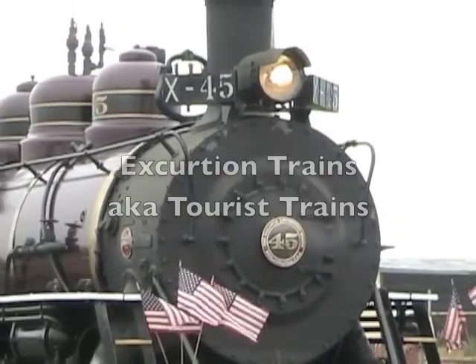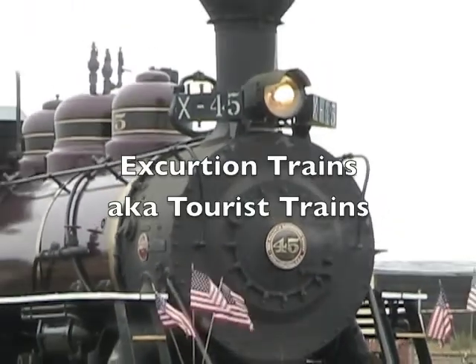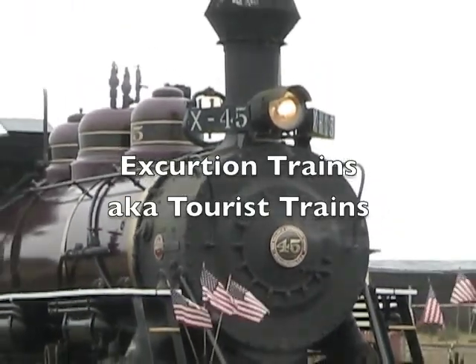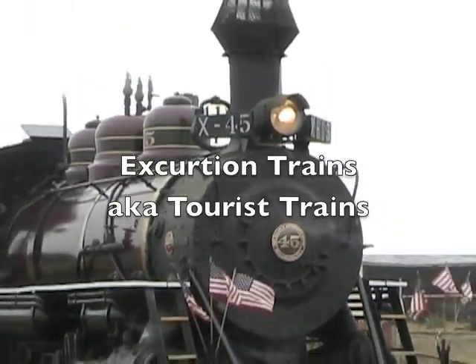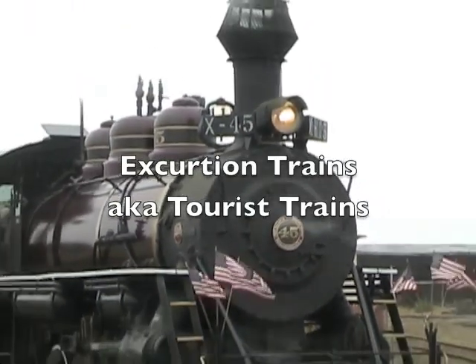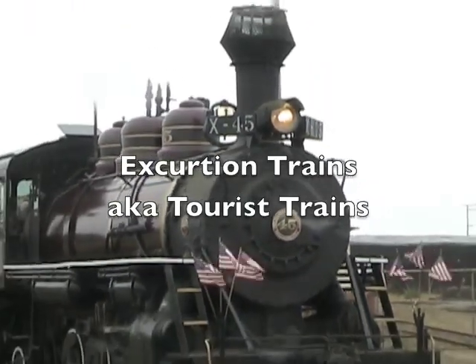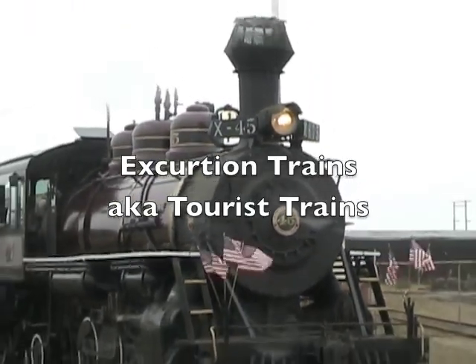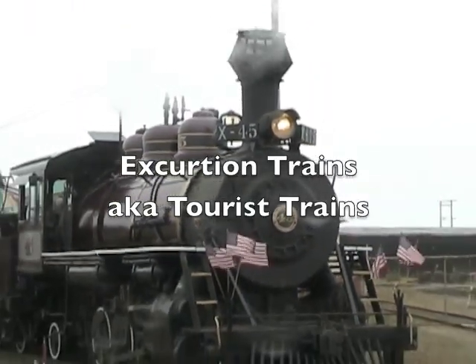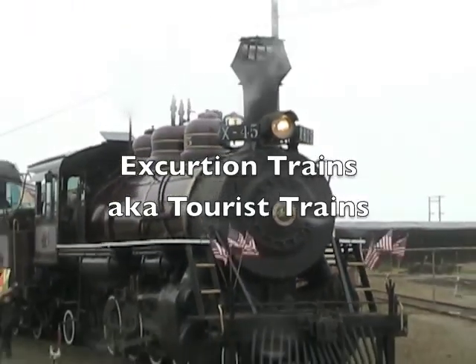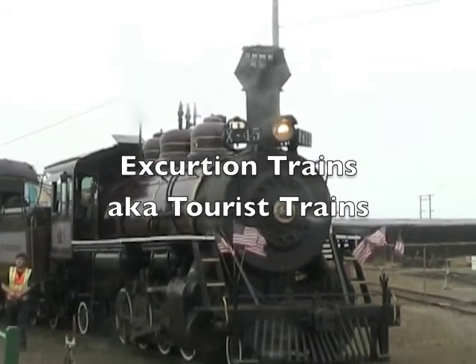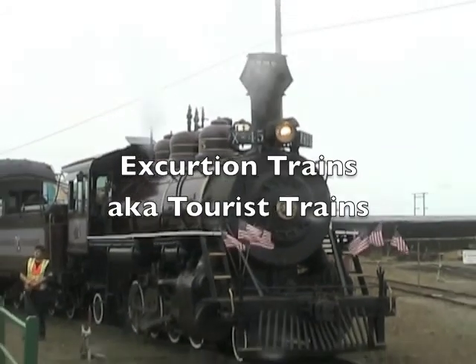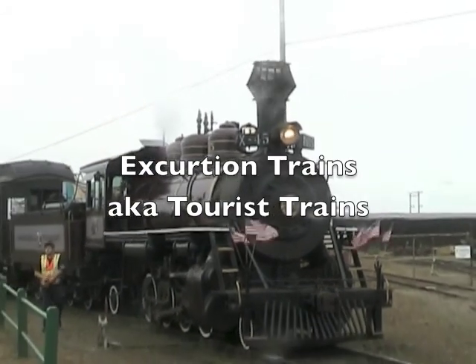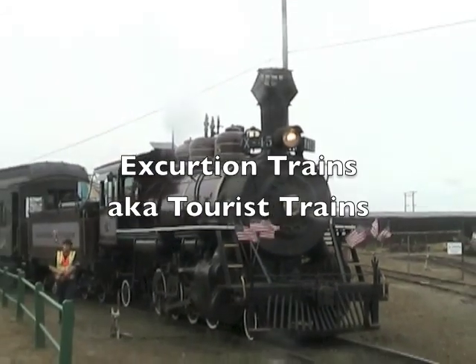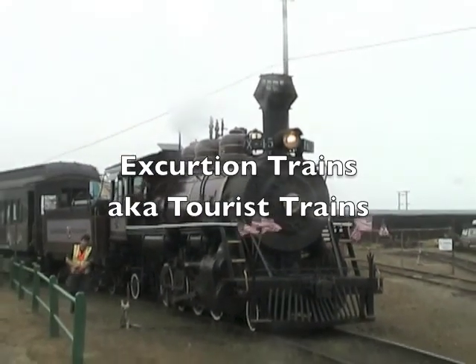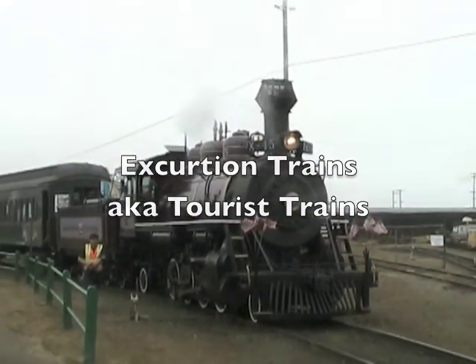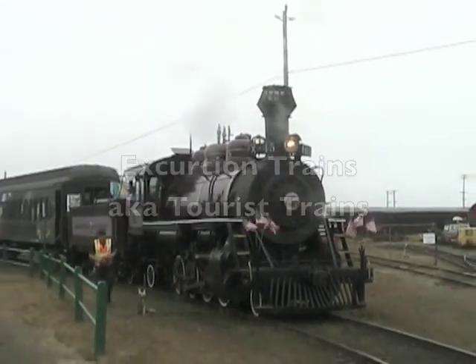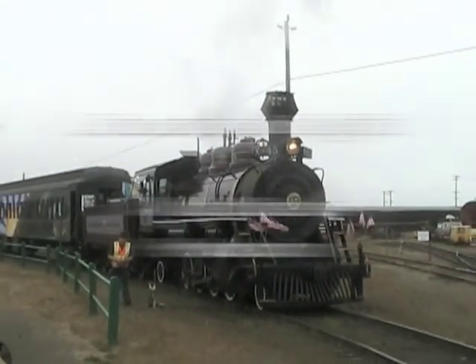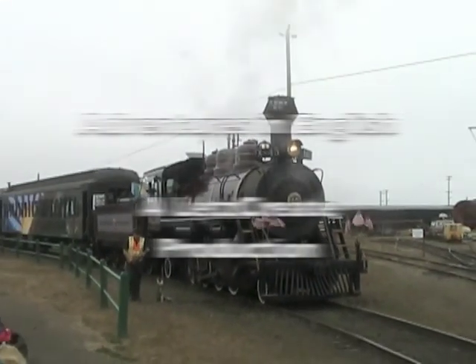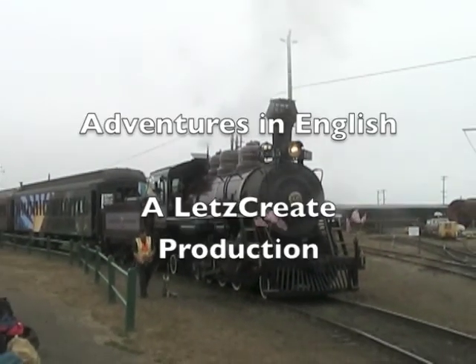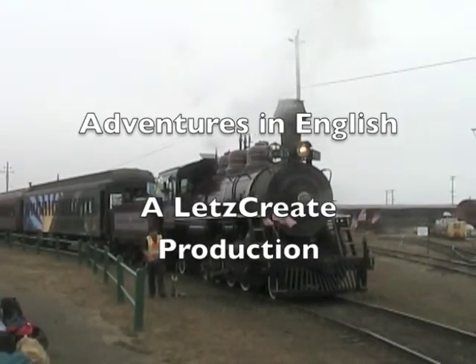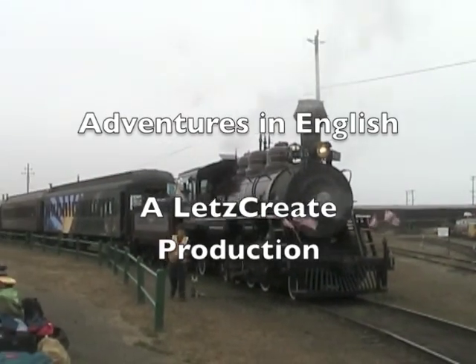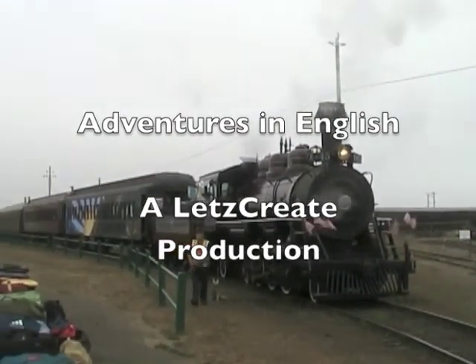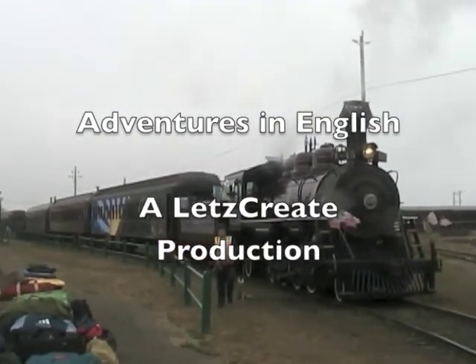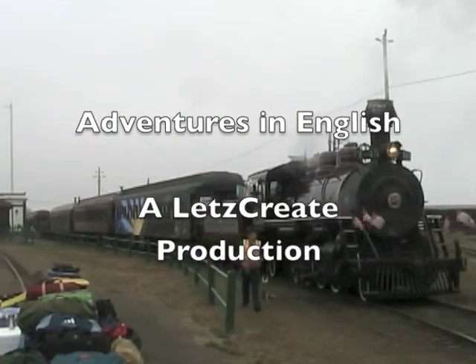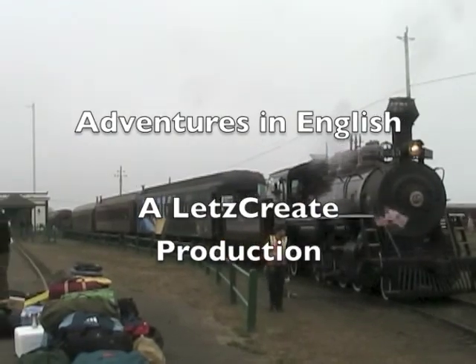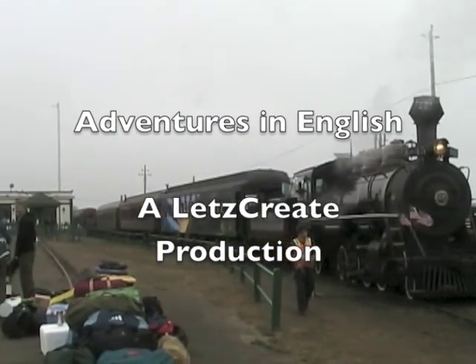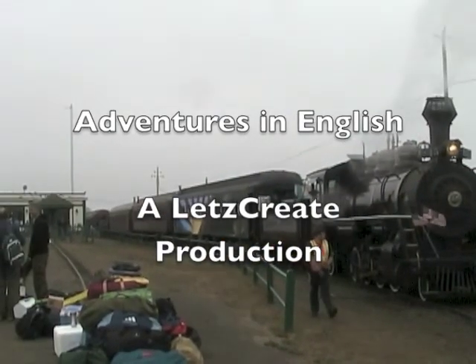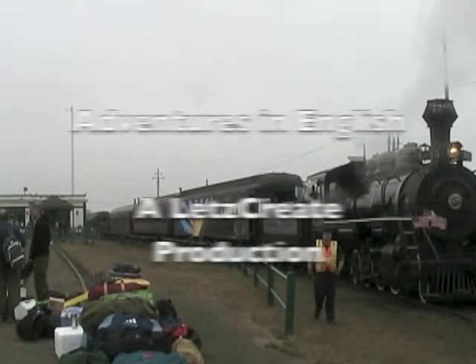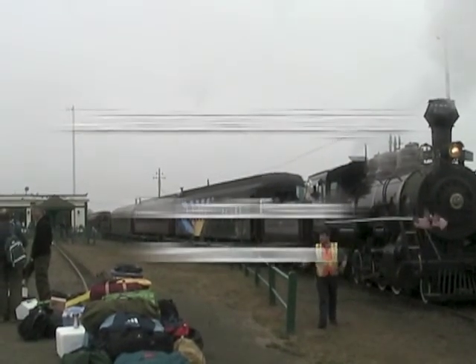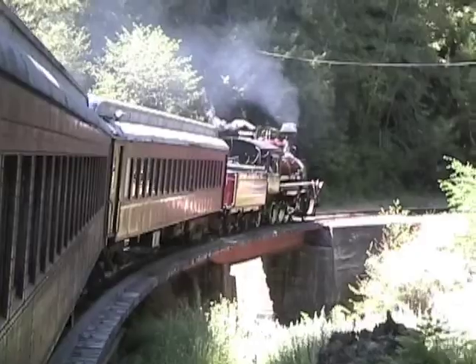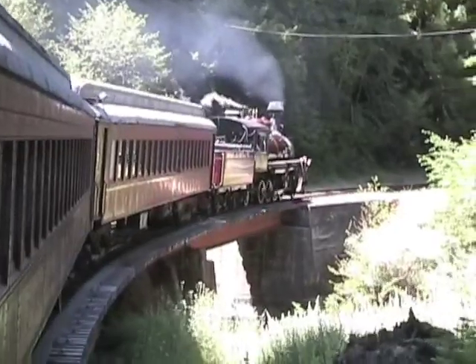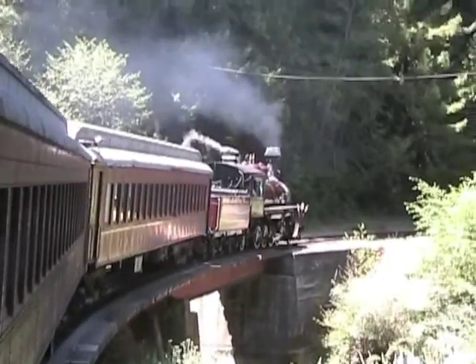Today we learn about excursion trains, also called tourist trains. Excursion trains don't usually bring people to a destination — riding the train is the destination.